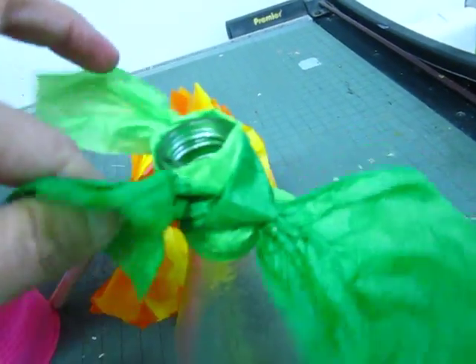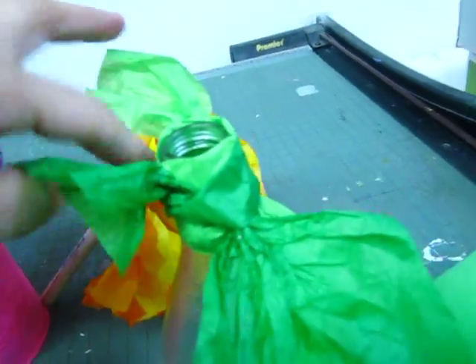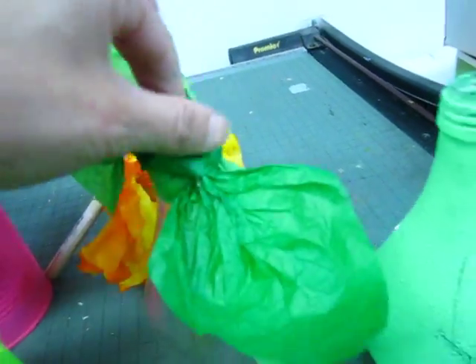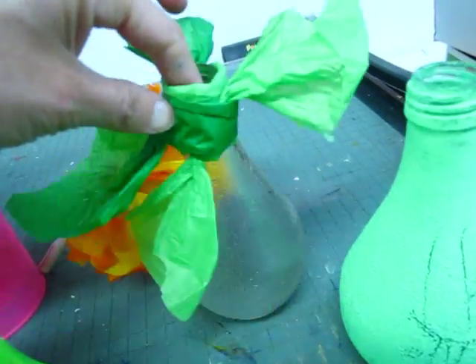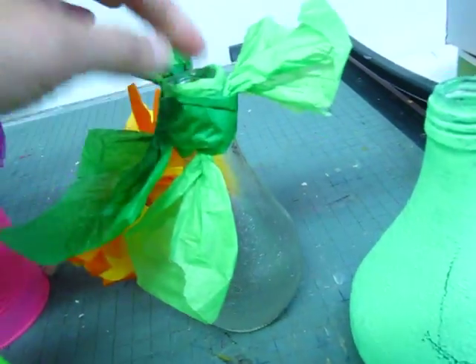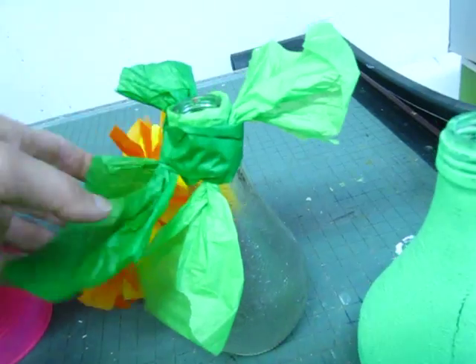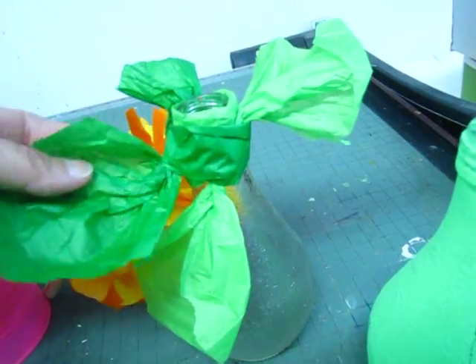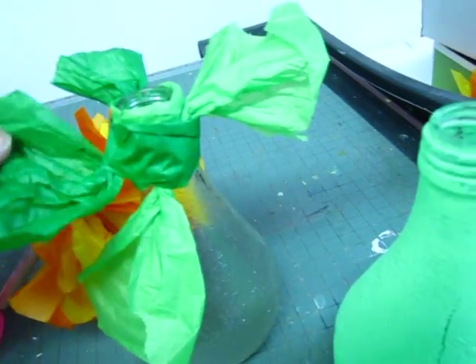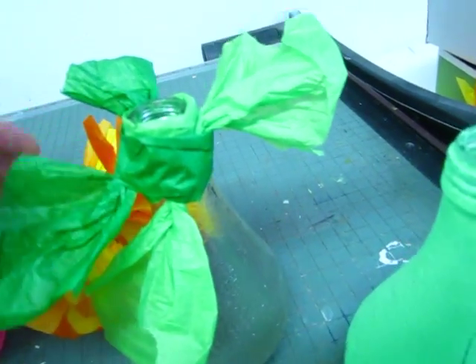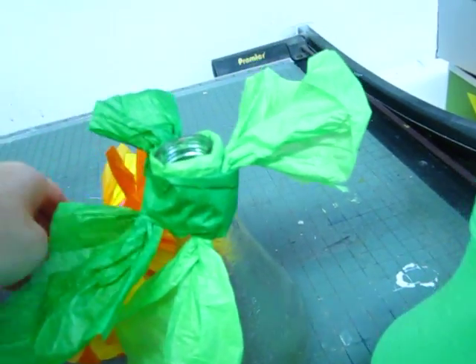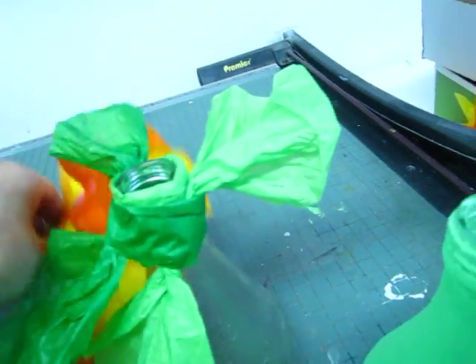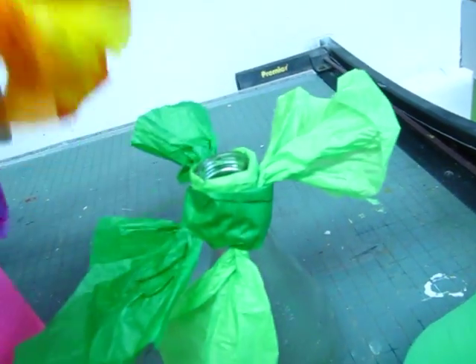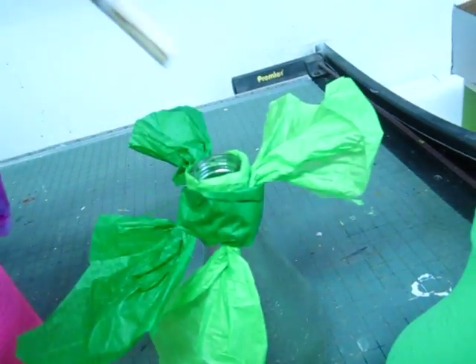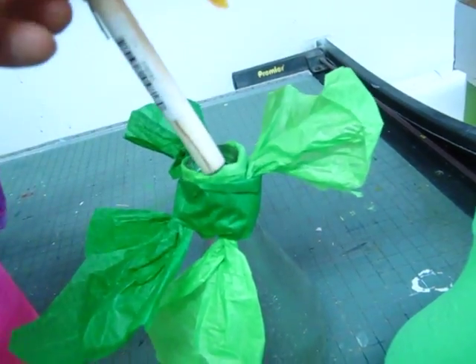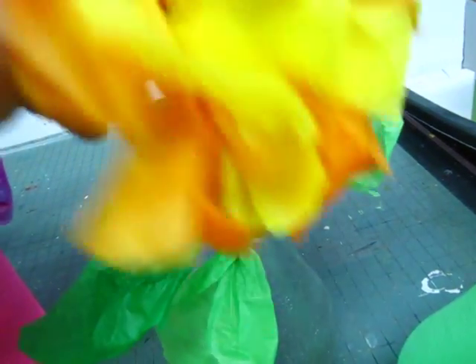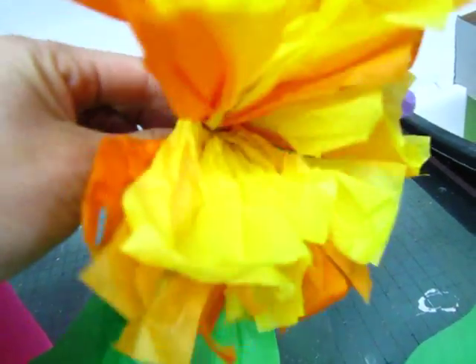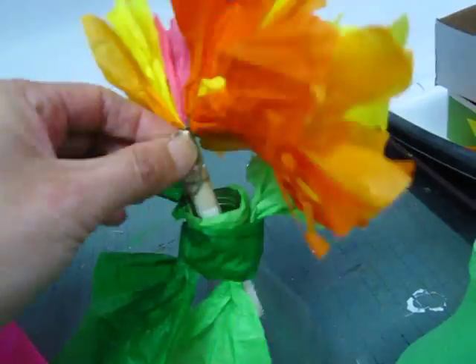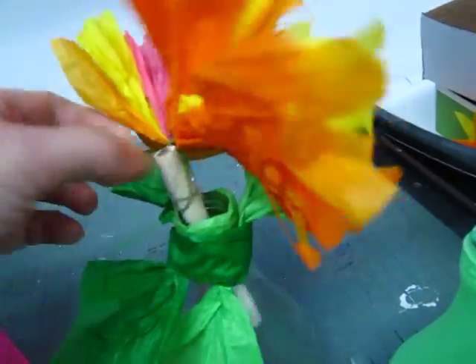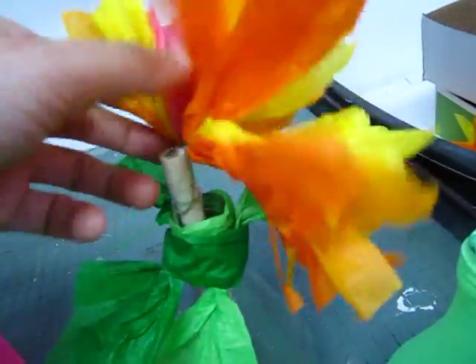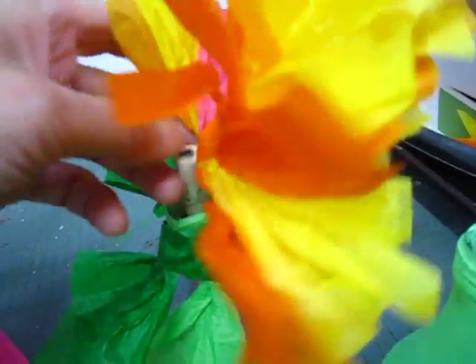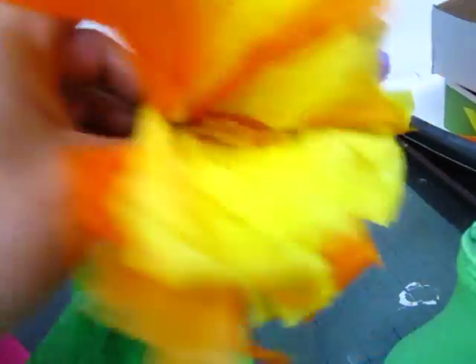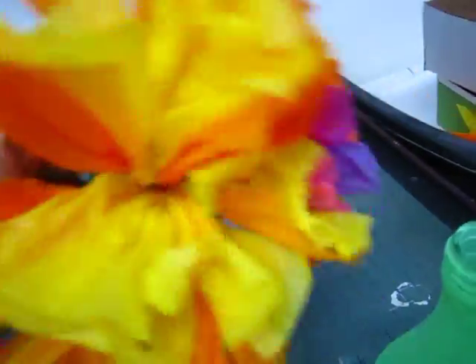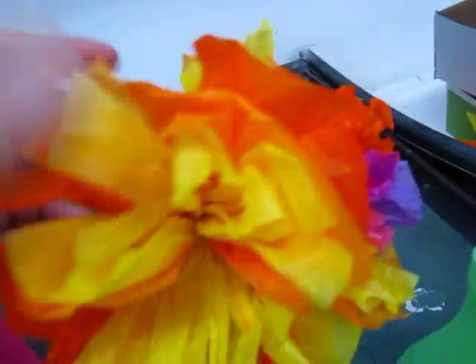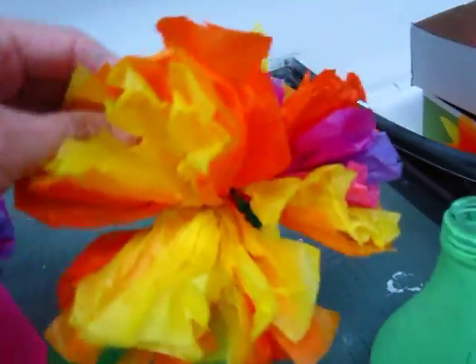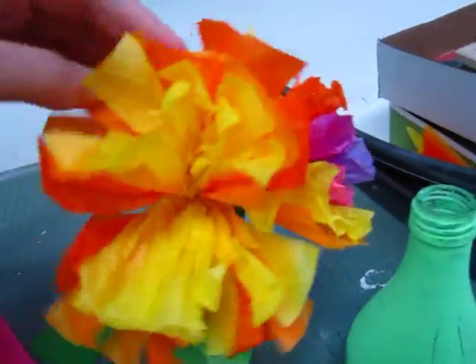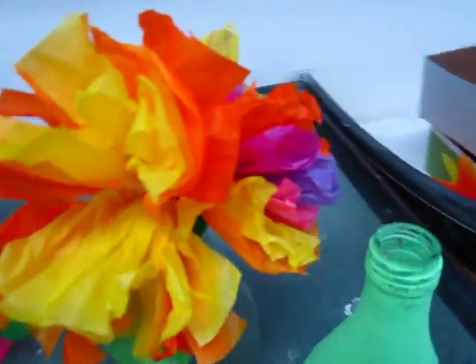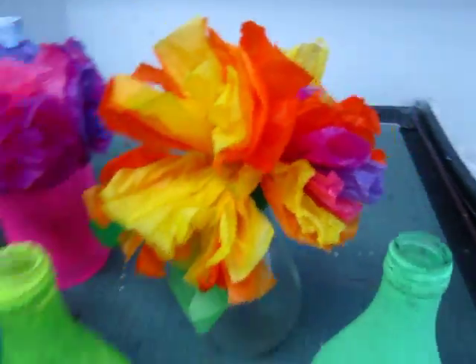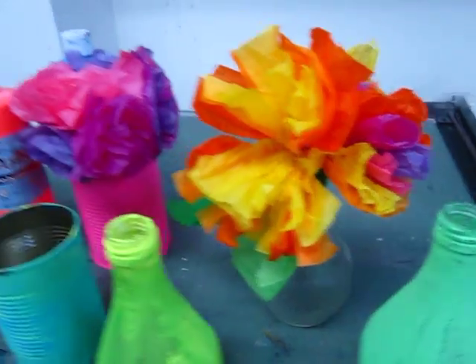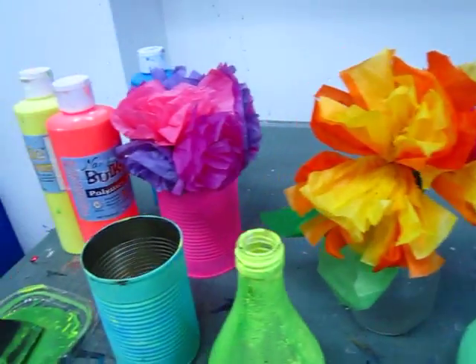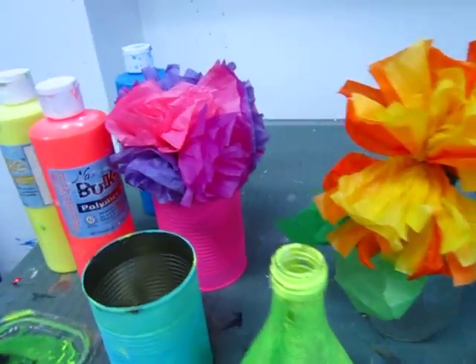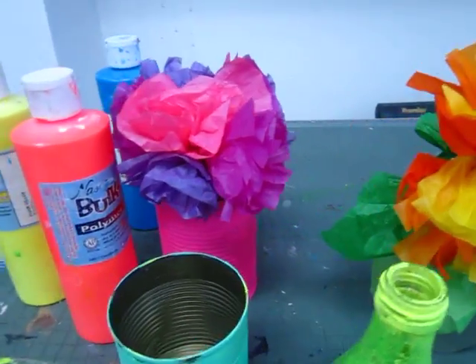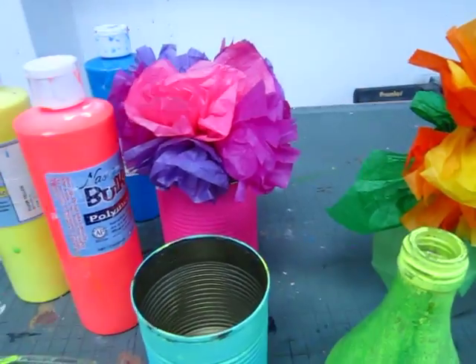I will use green paper to make a knot — just a knot, and that's it. Looks pretty fun, huh?